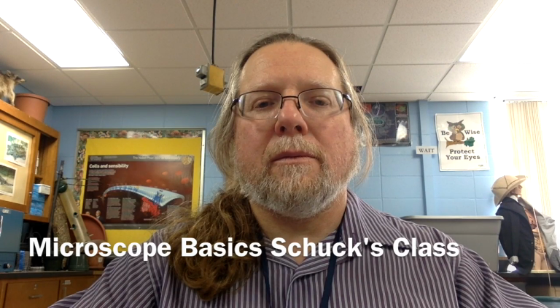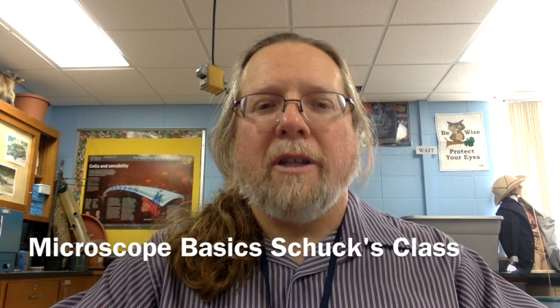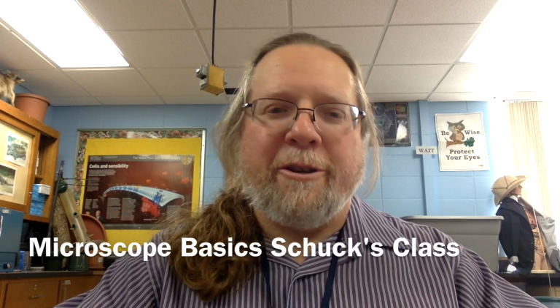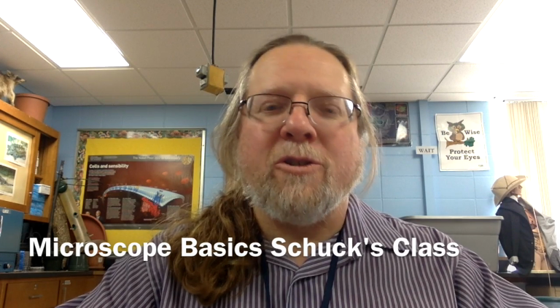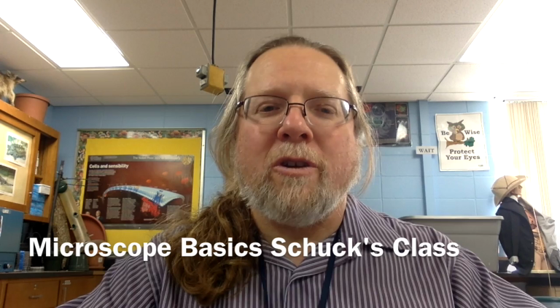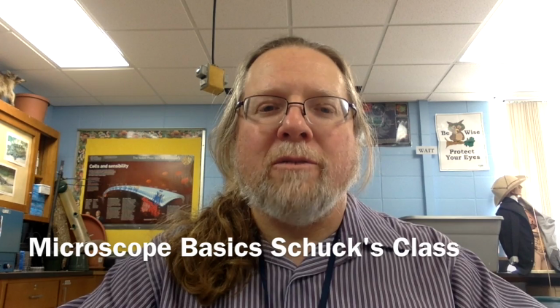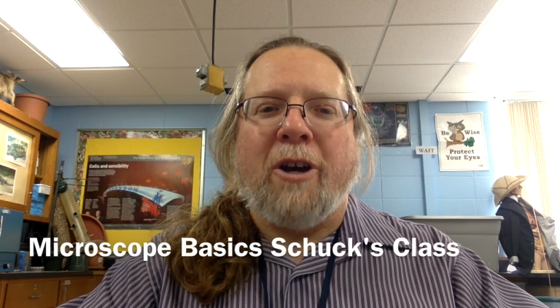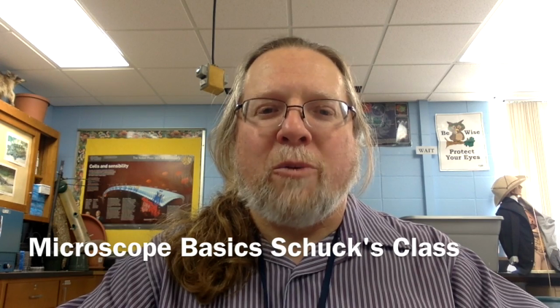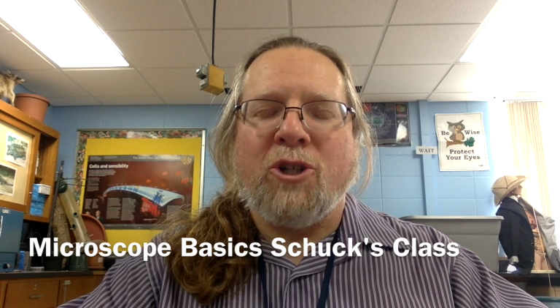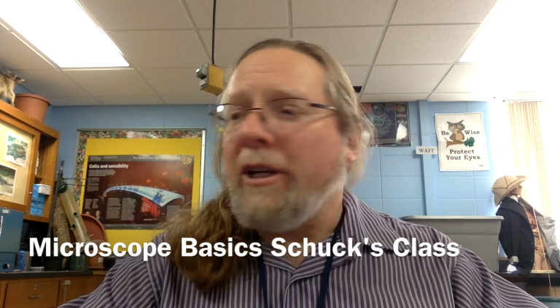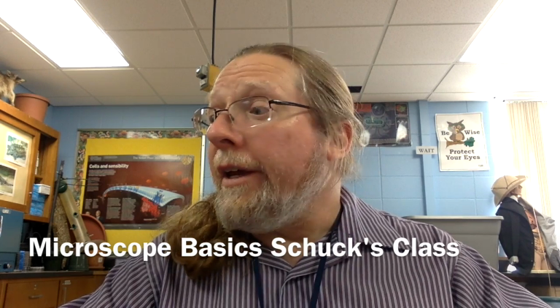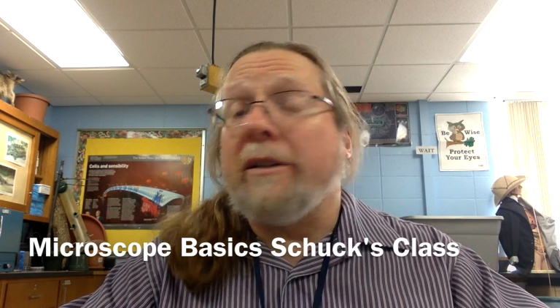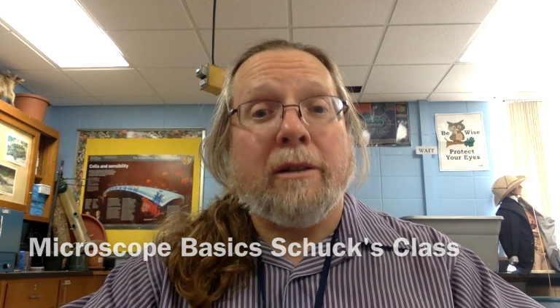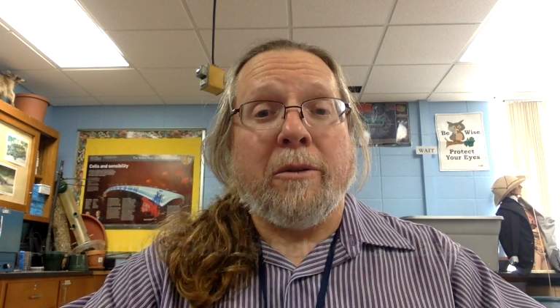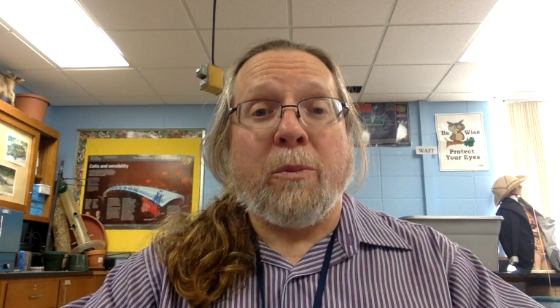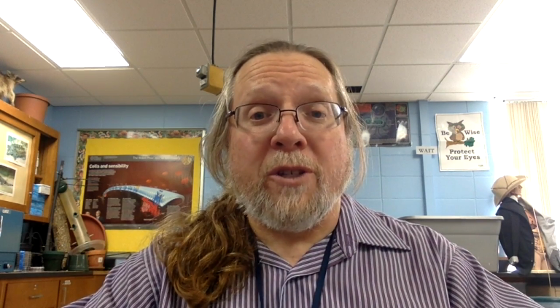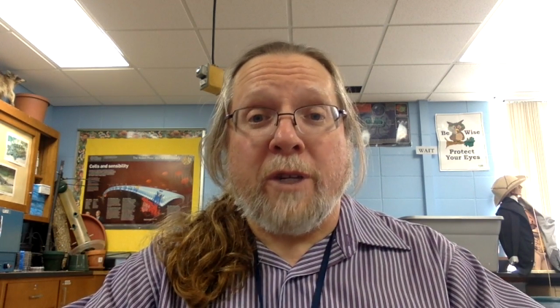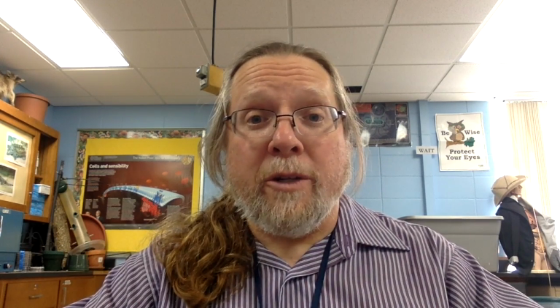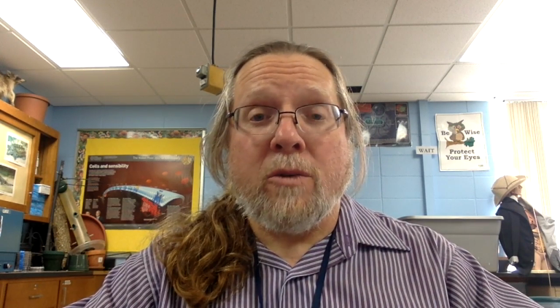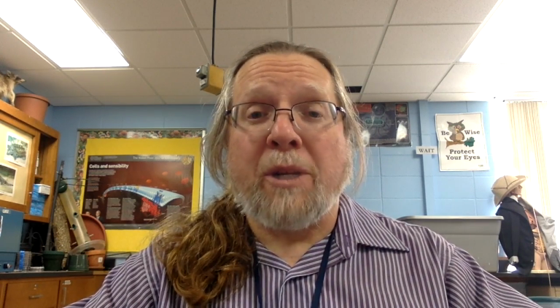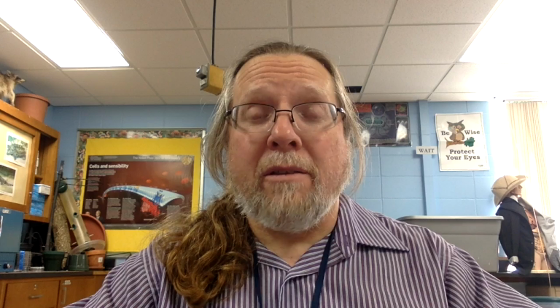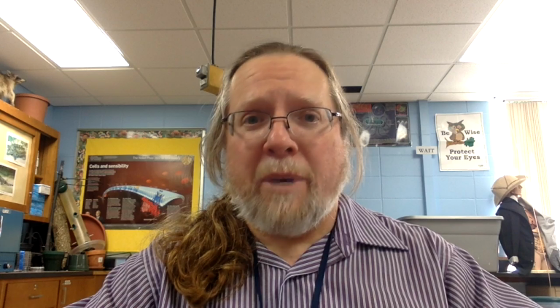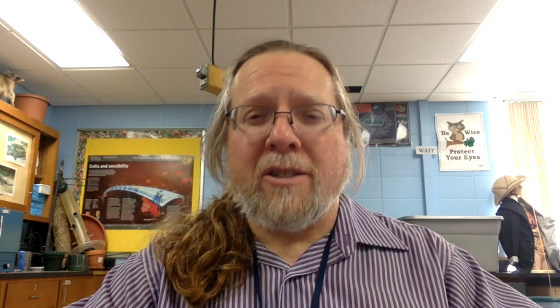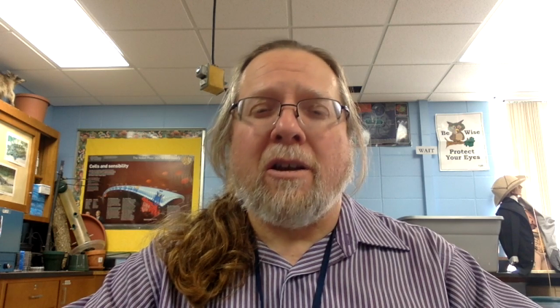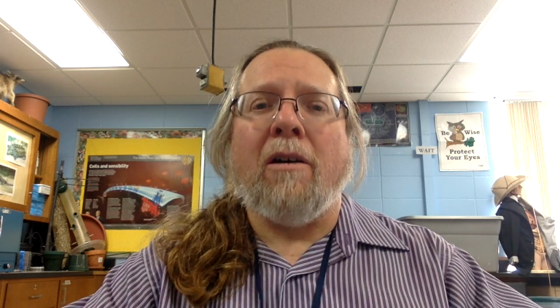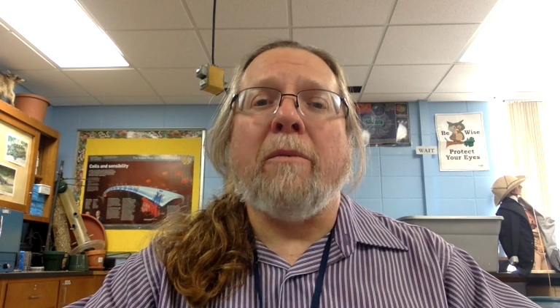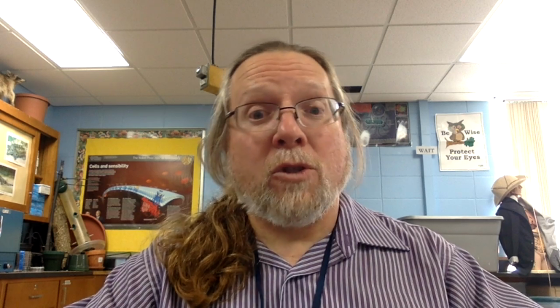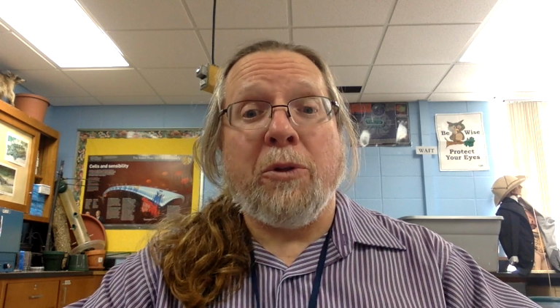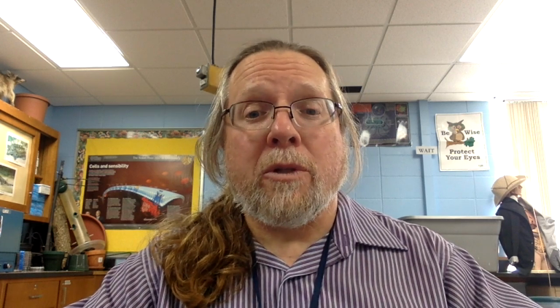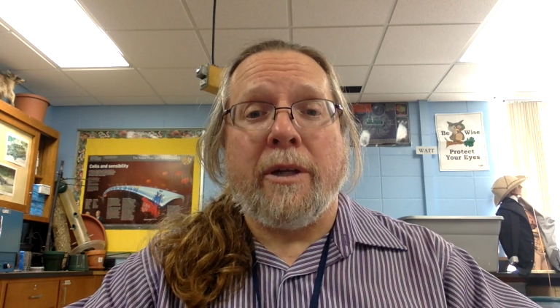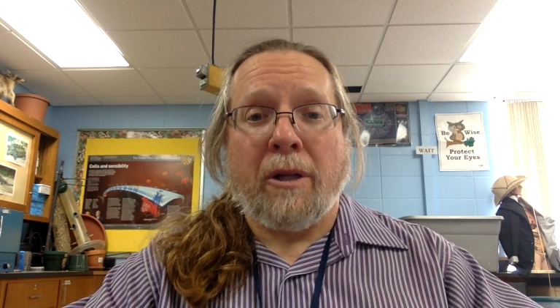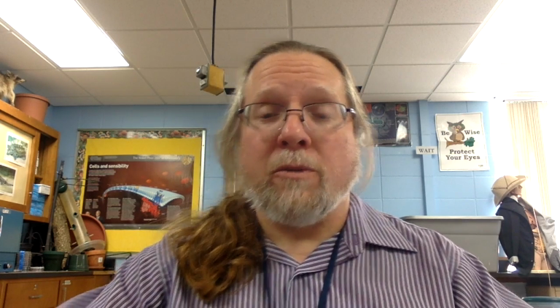Hi there, this is Ron Shook and the purpose of this video is to explain the basis of microscope use in our classroom.